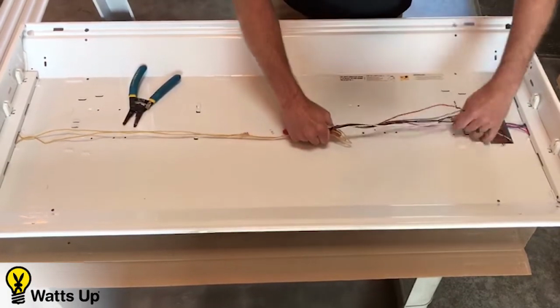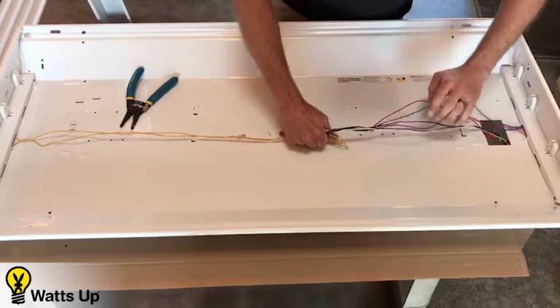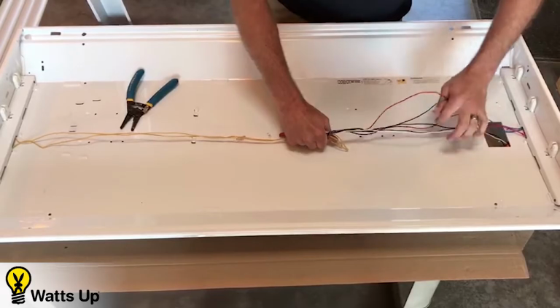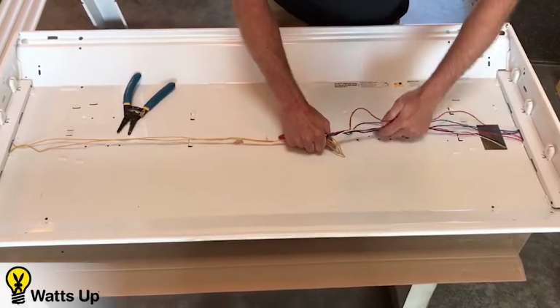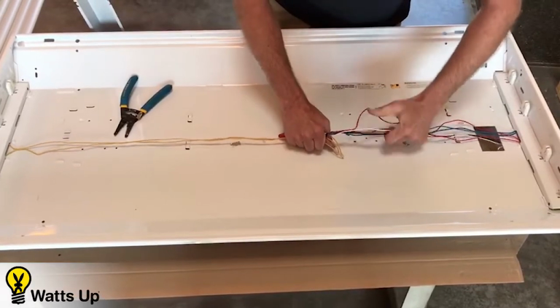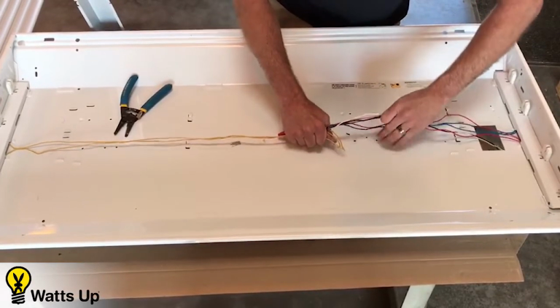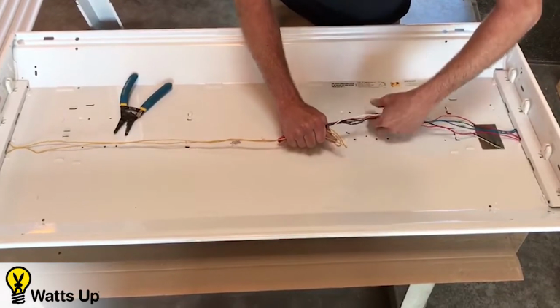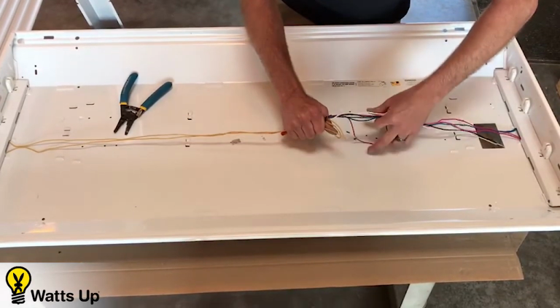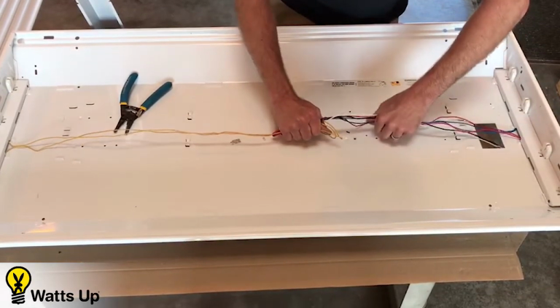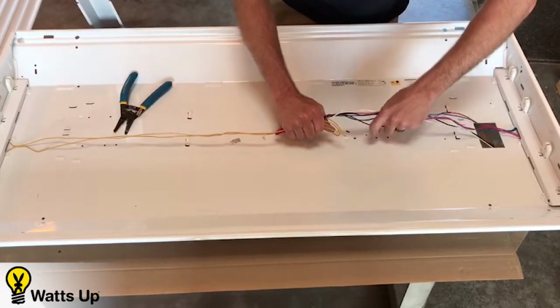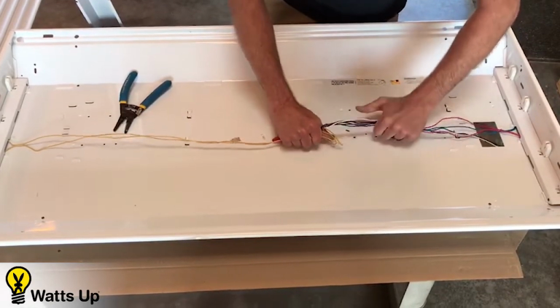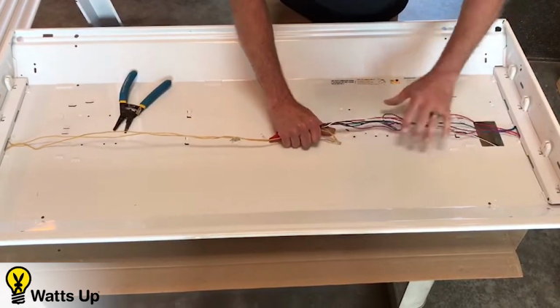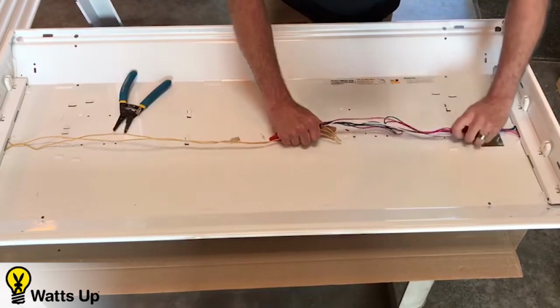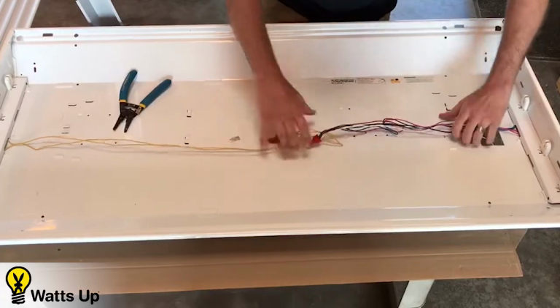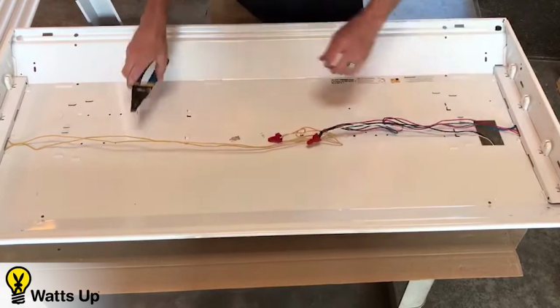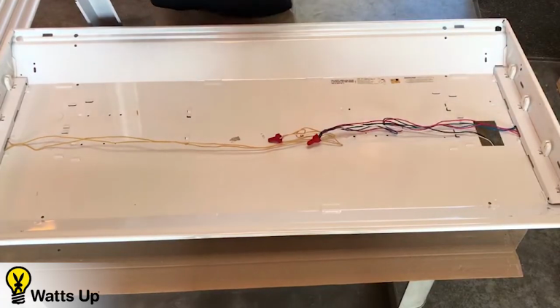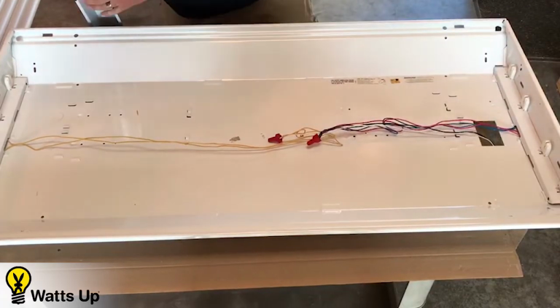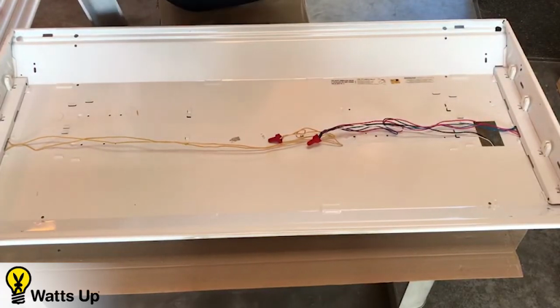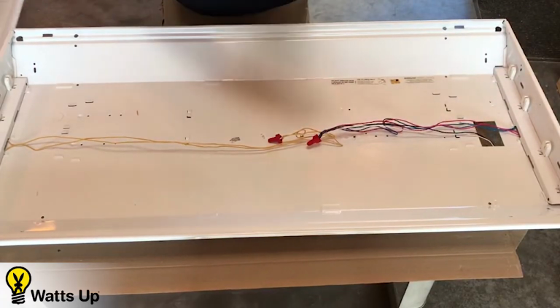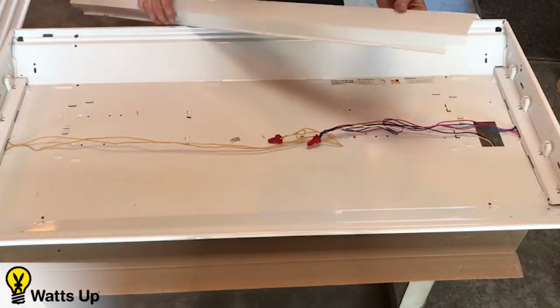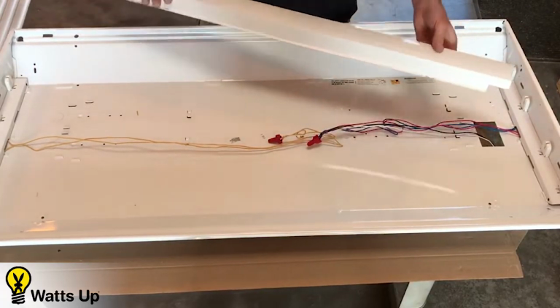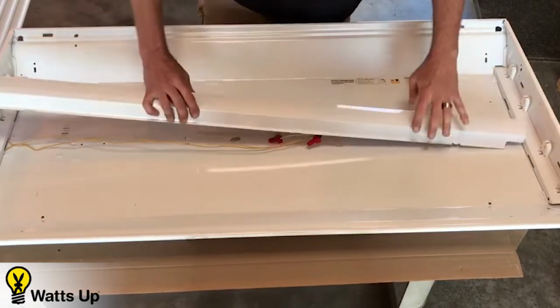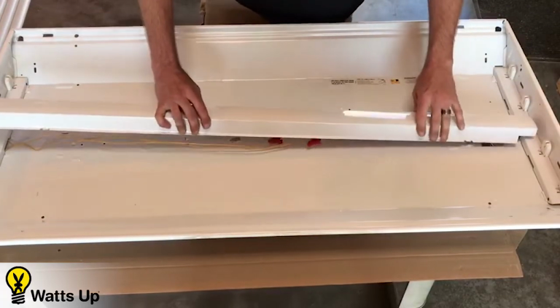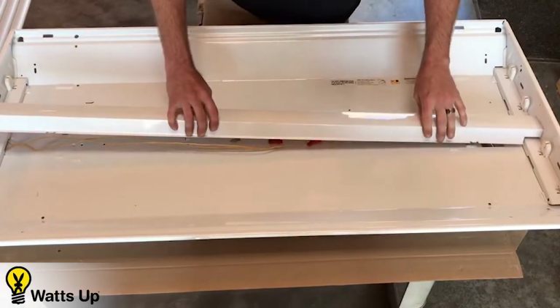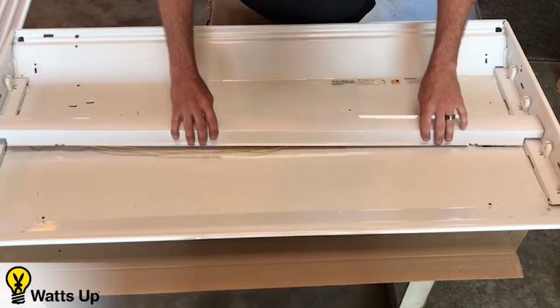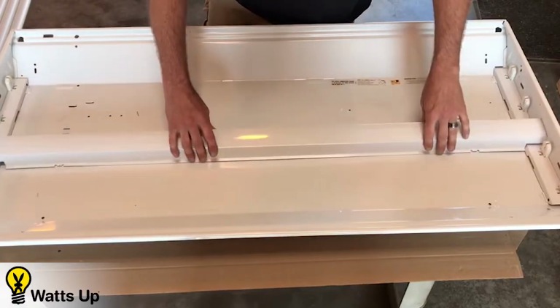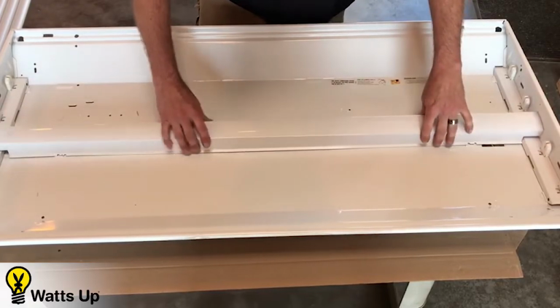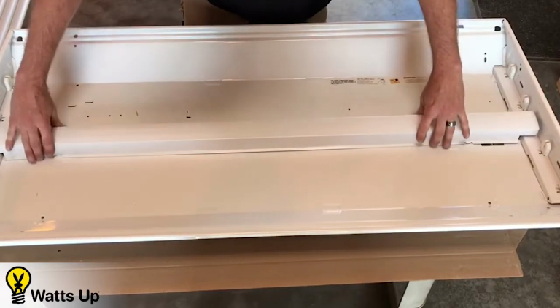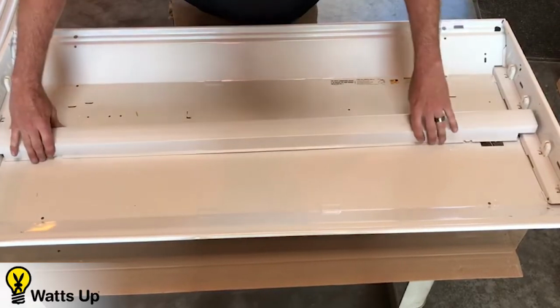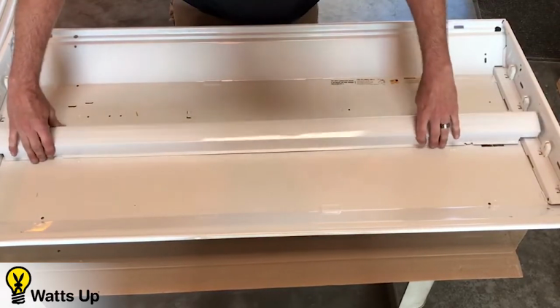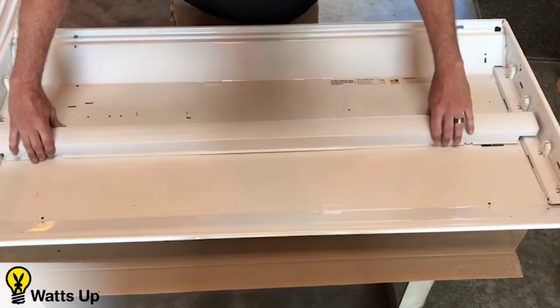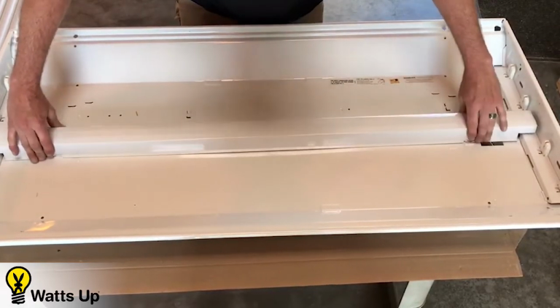Bundle up your wires, keeping it nice and clean. When installing the cover, you do not want to pinch any wires. Over time, with the vibration of electricity, it can eventually cut through and short out the circuit.